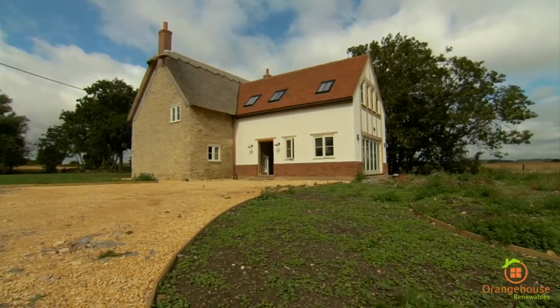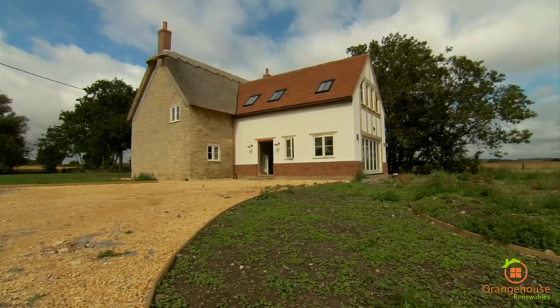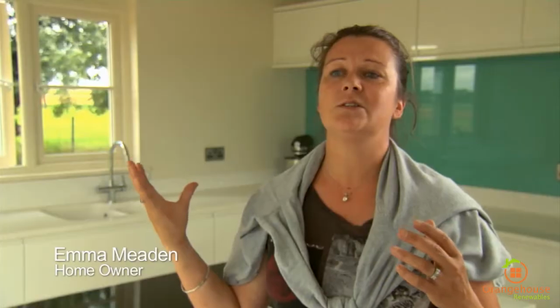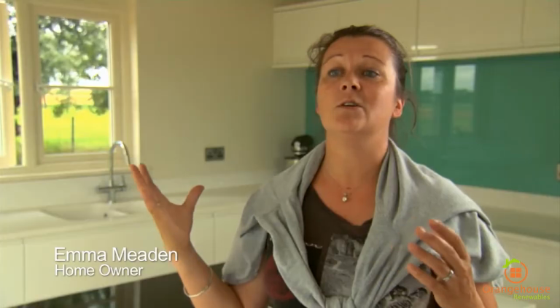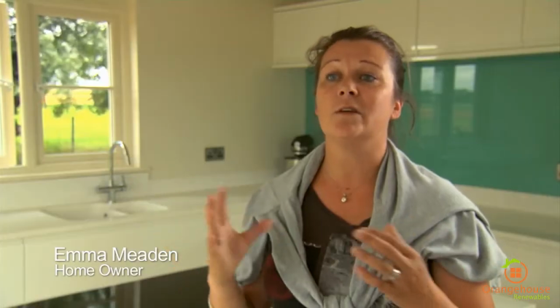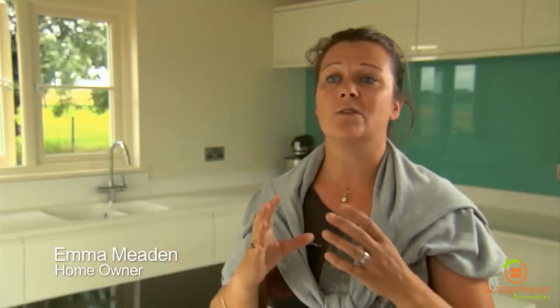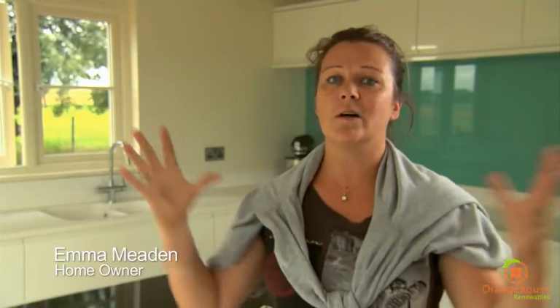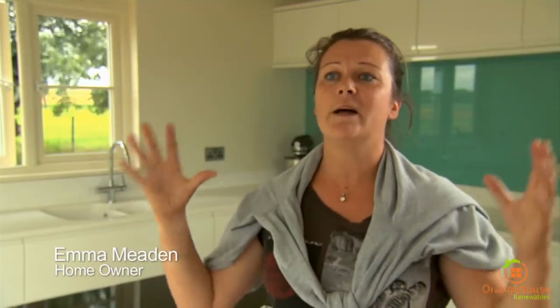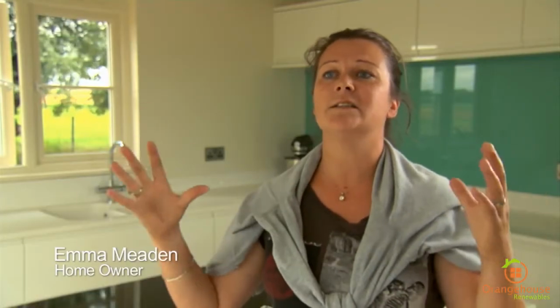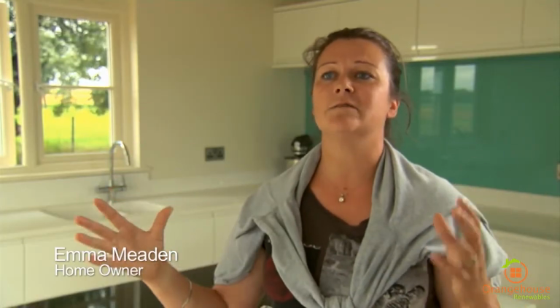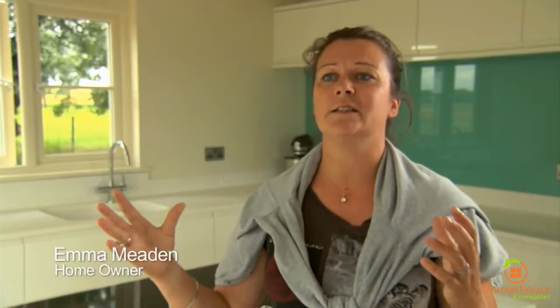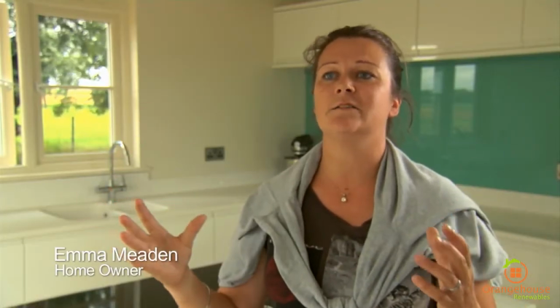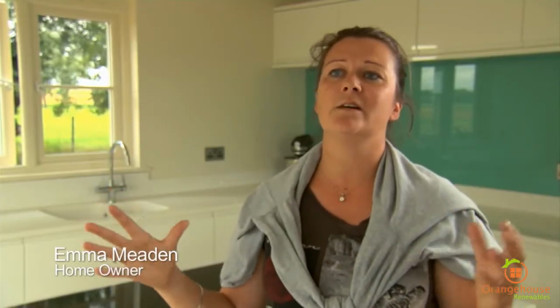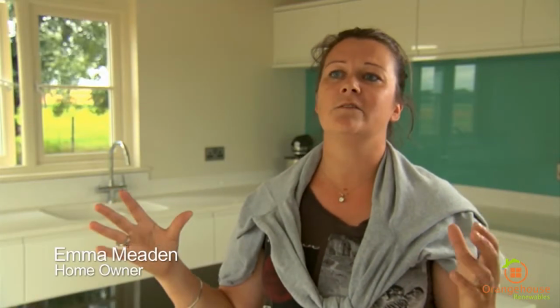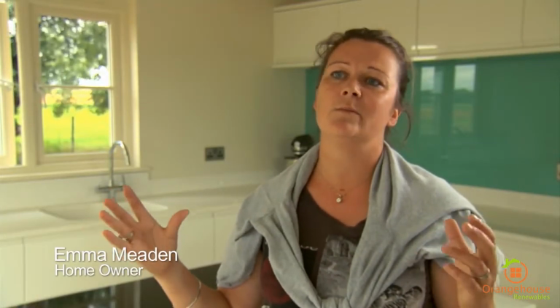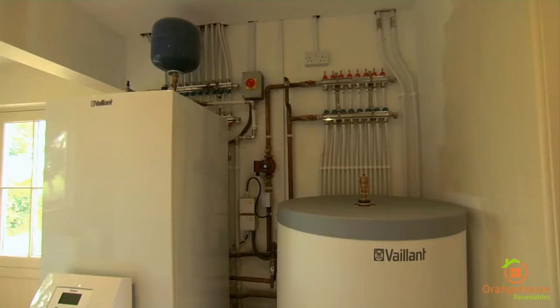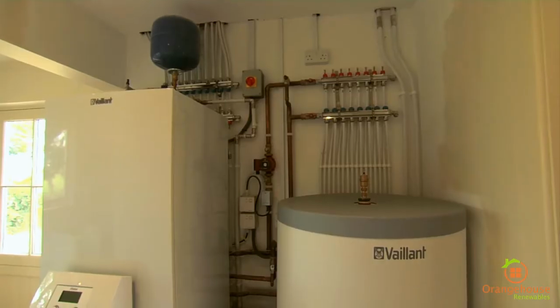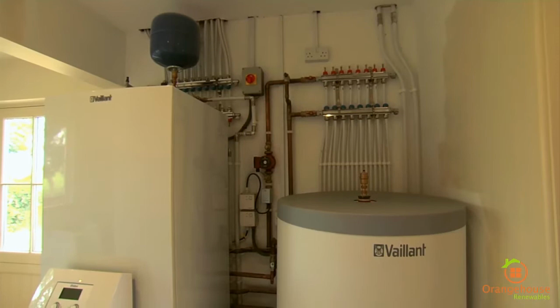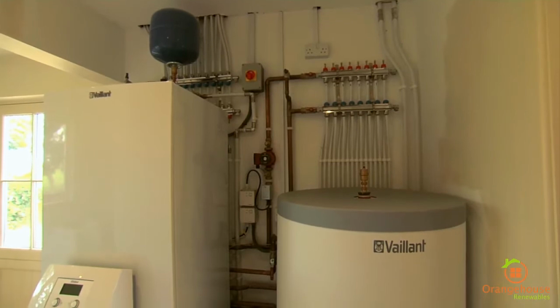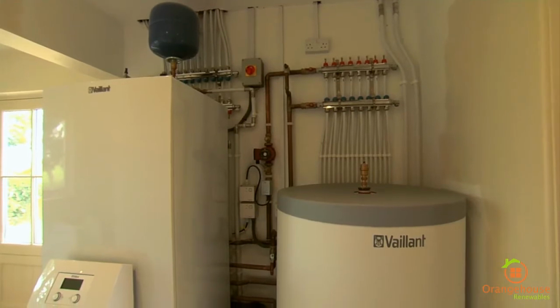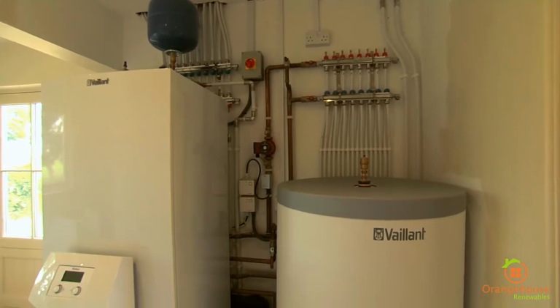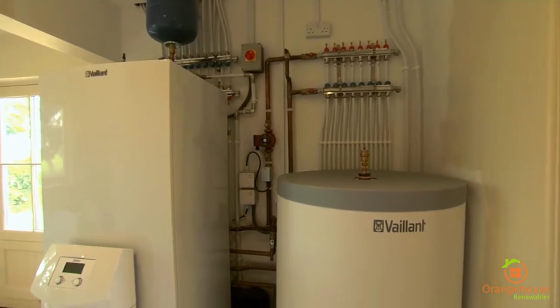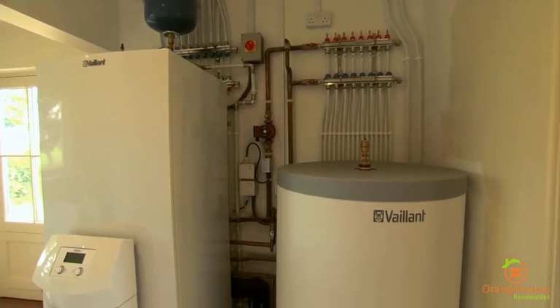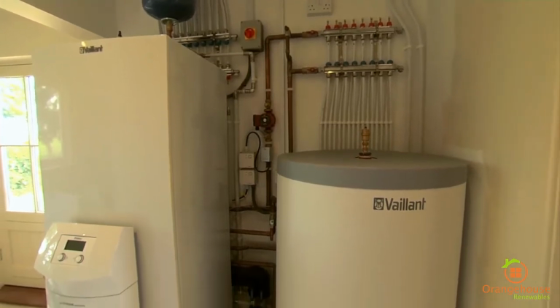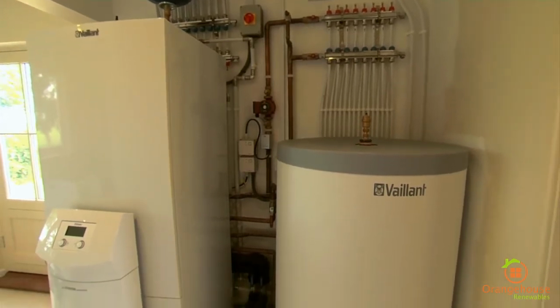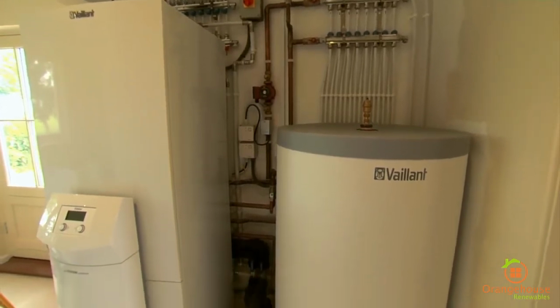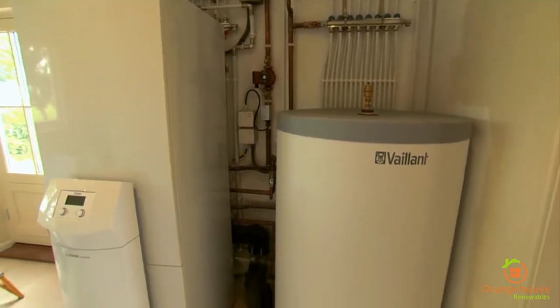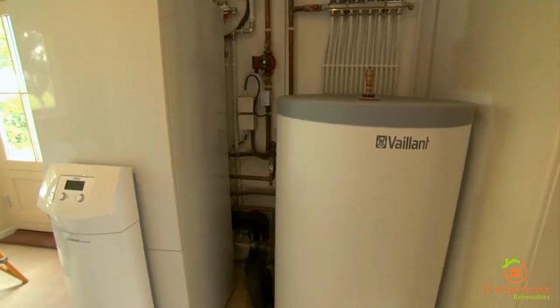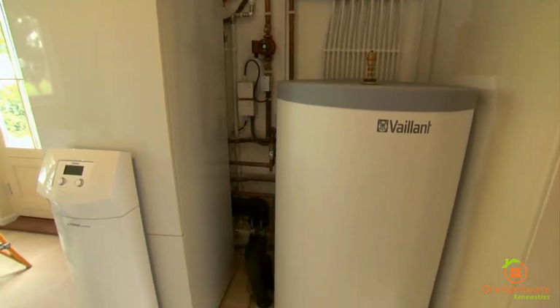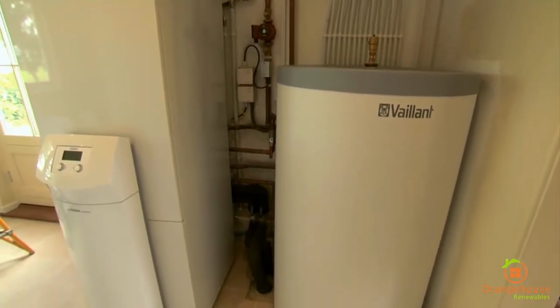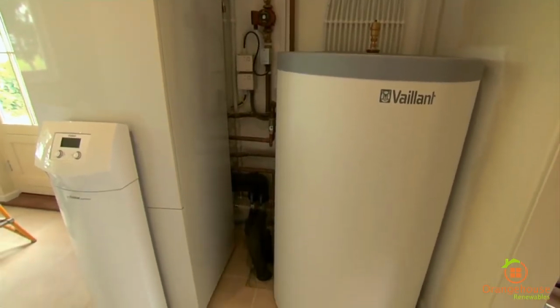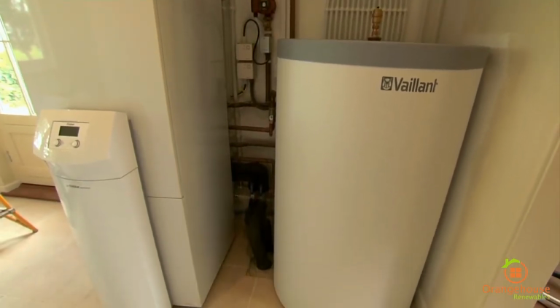People assume that you've got a massive plant room, when in actual fact it's the size of a fridge and a hot water cylinder — that's basically it.